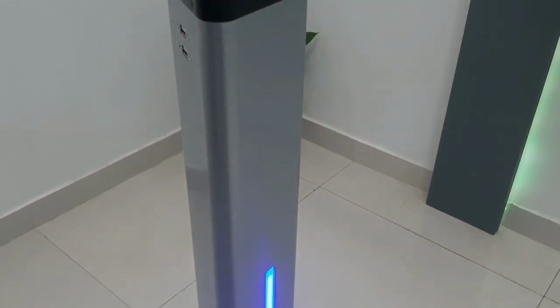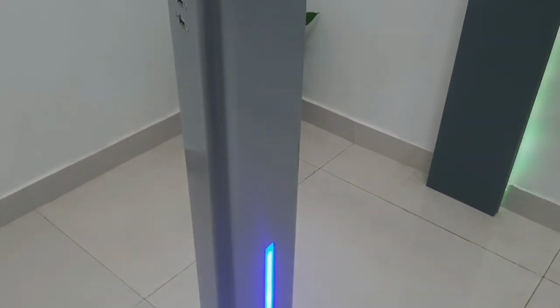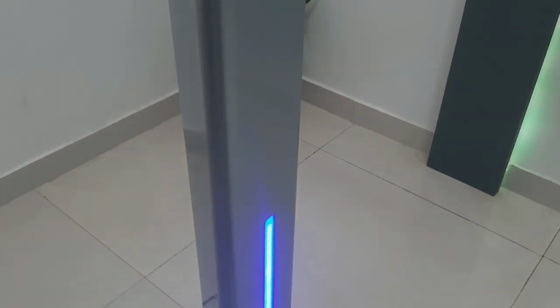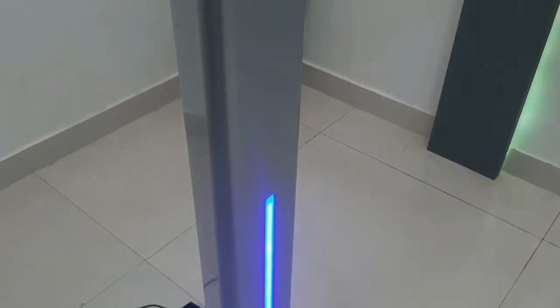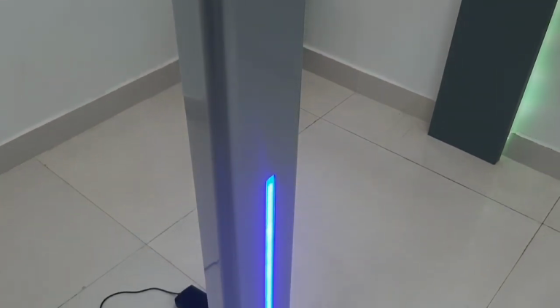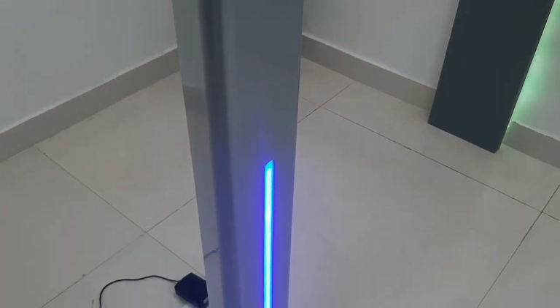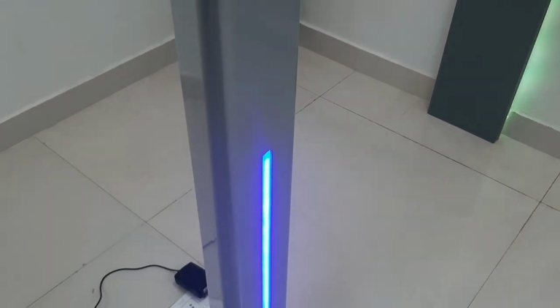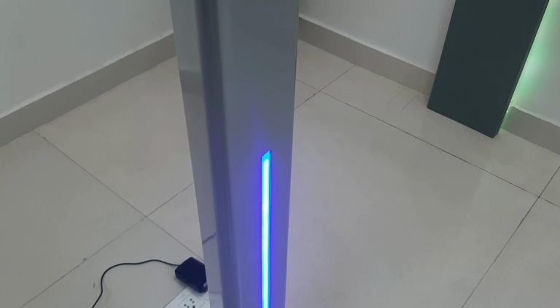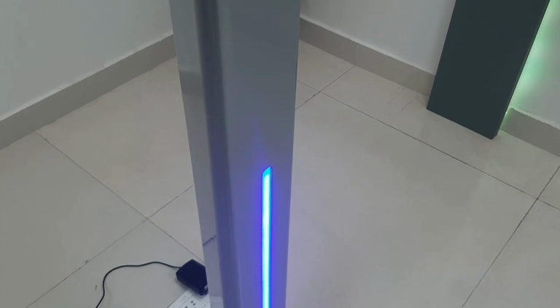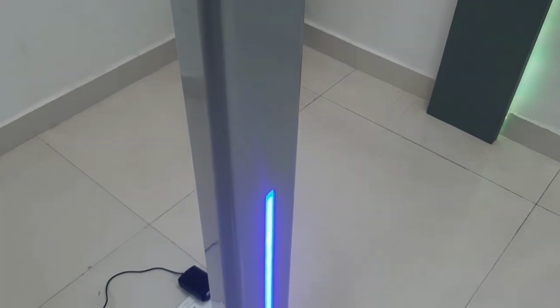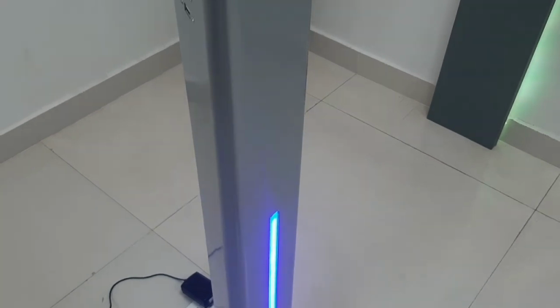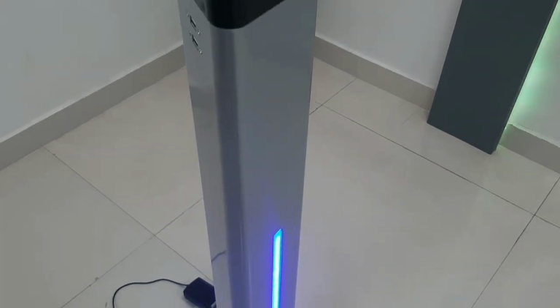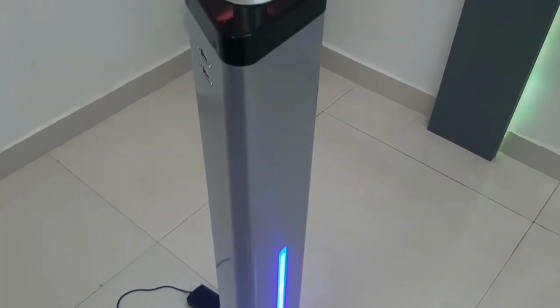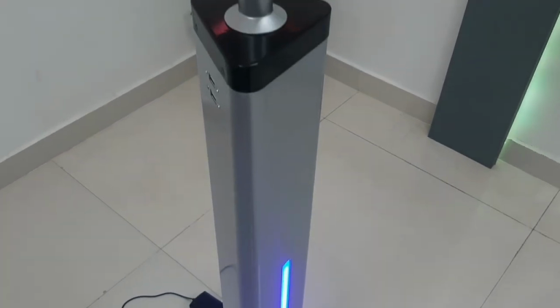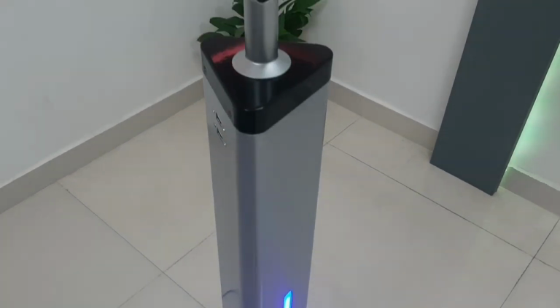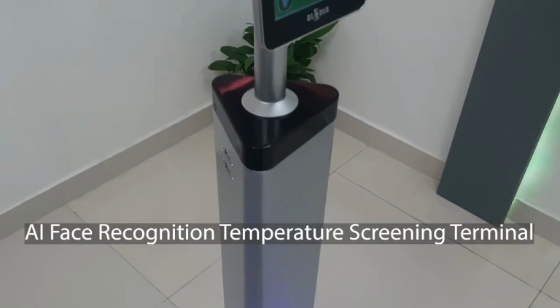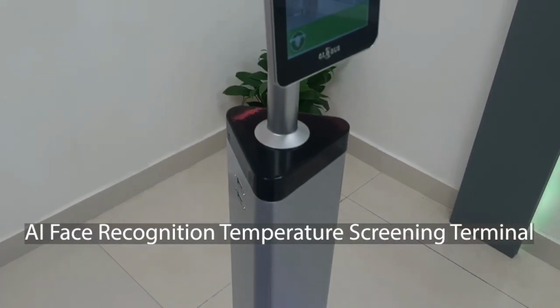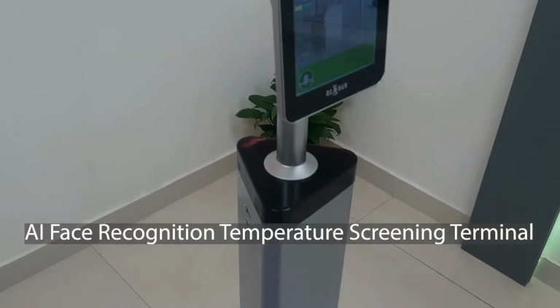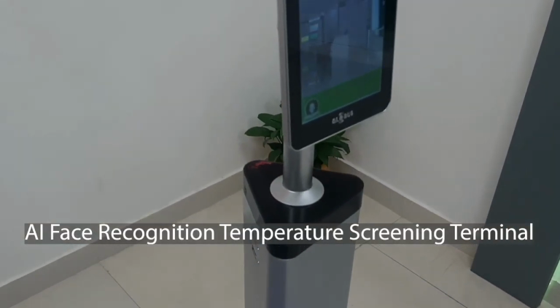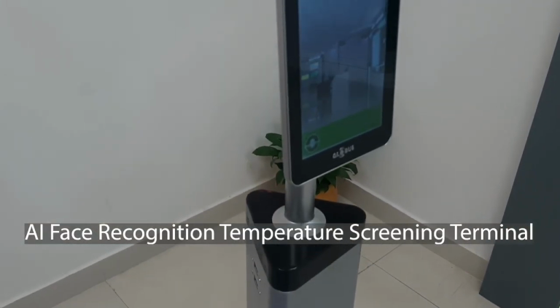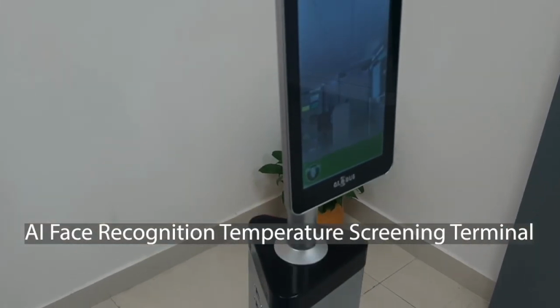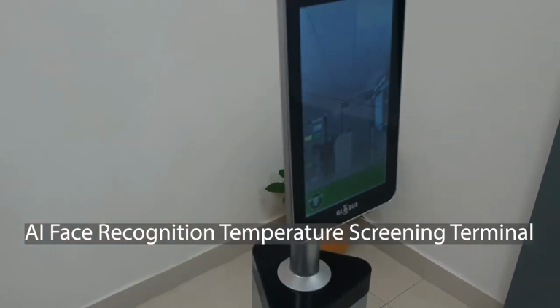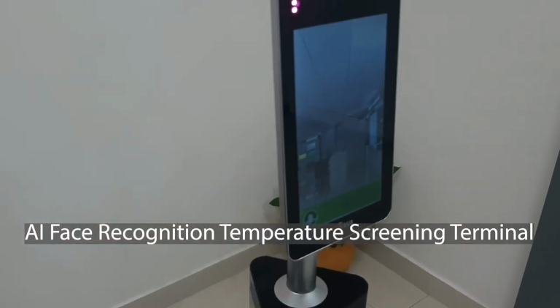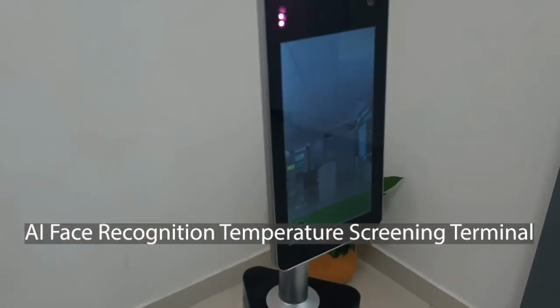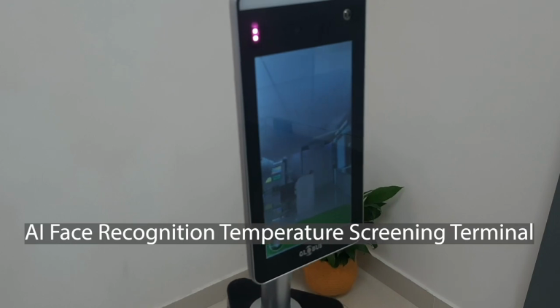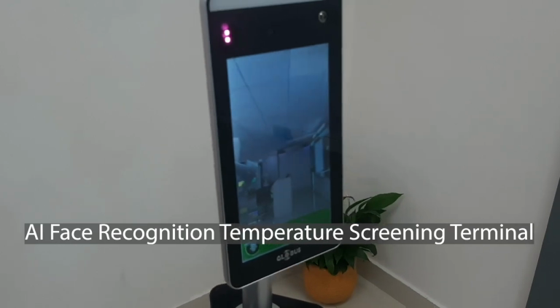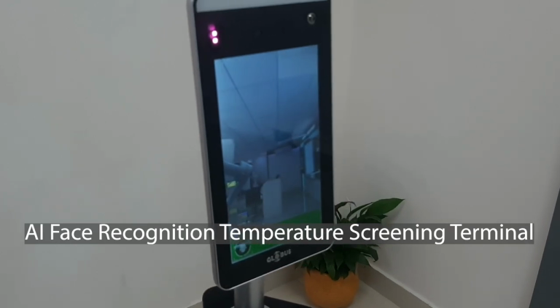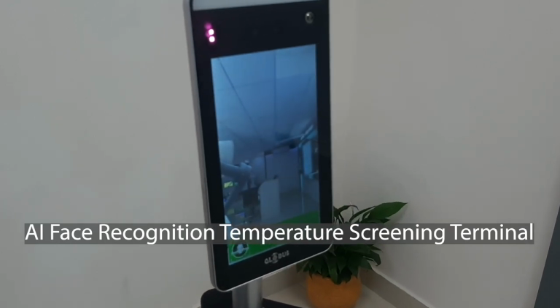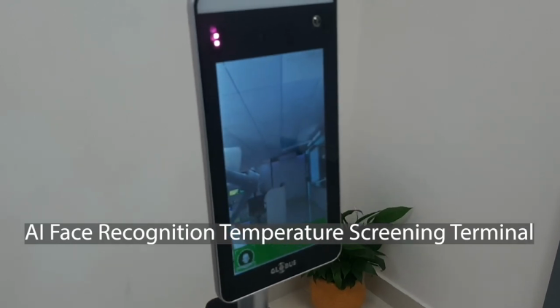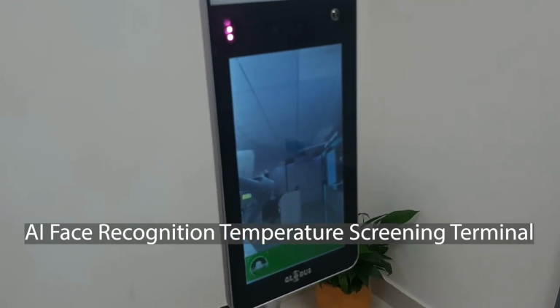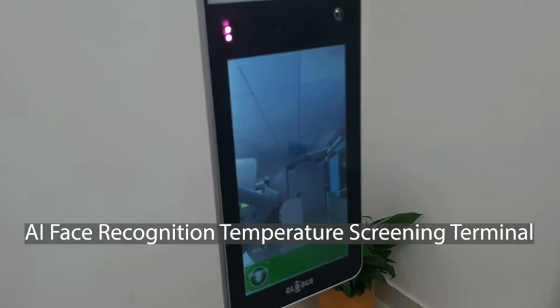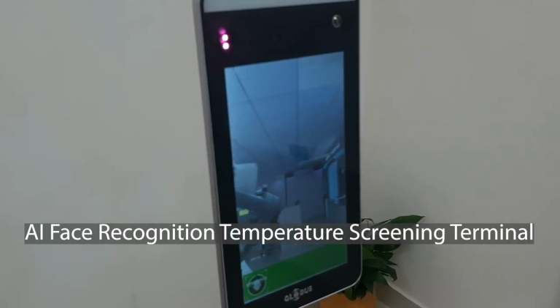Our healthcare and wellness range includes a state-of-the-art solution: face recognition, biometric access control, and attendance management system with temperature detection.